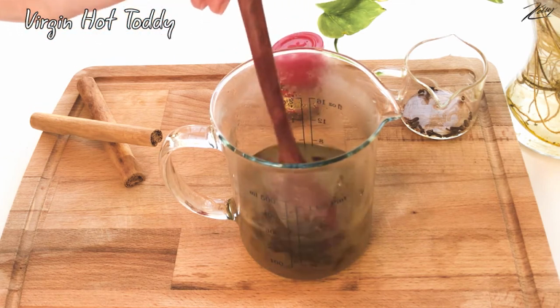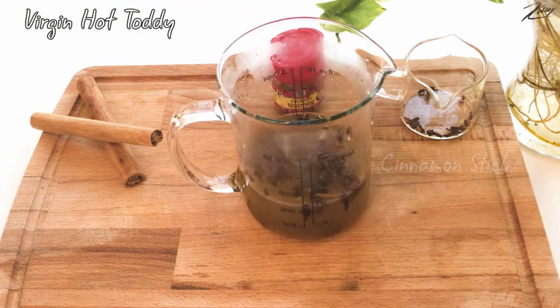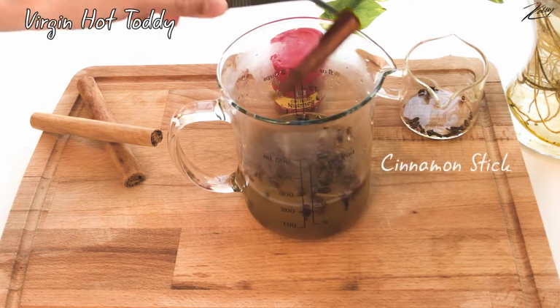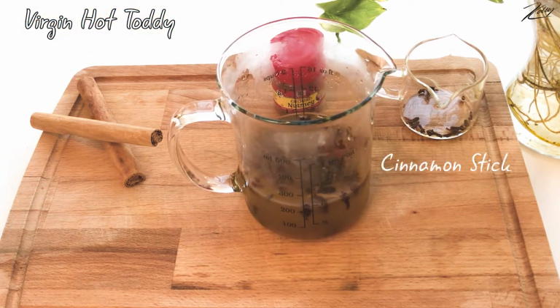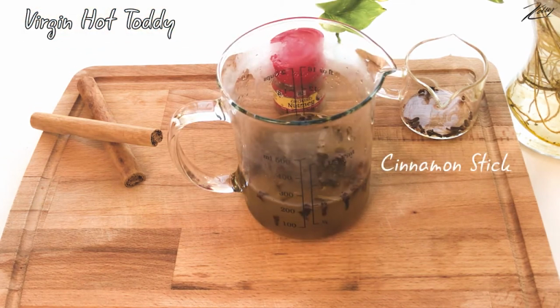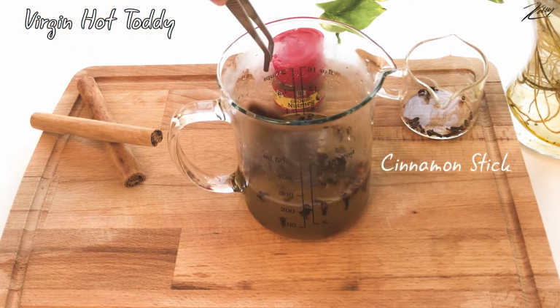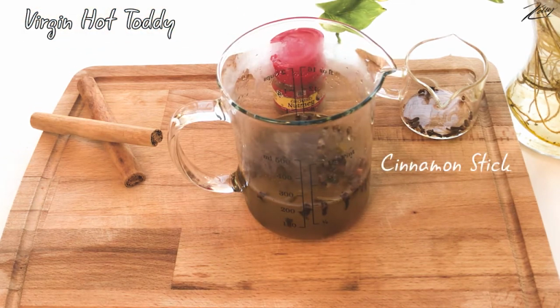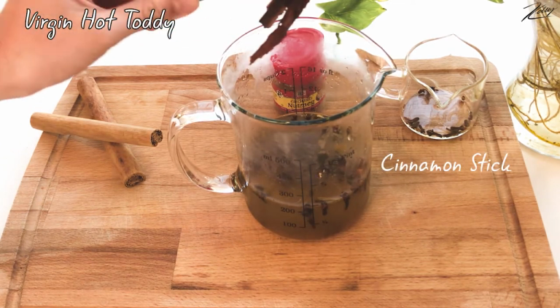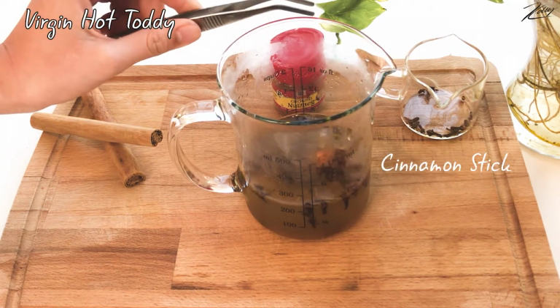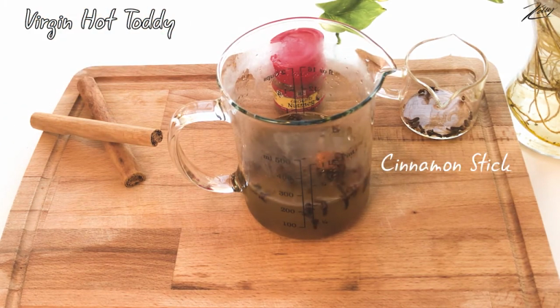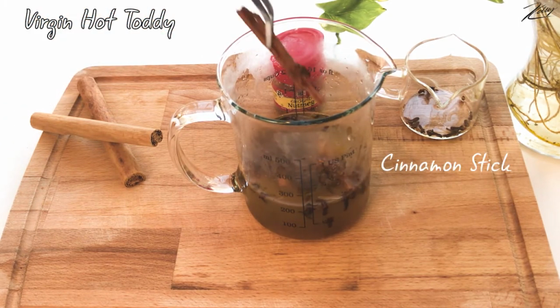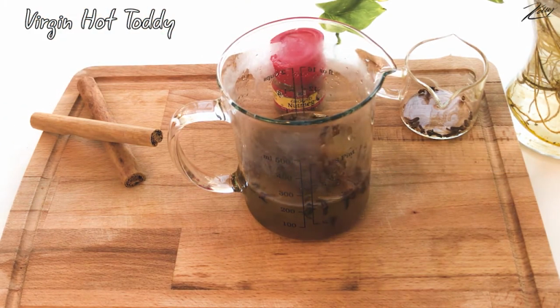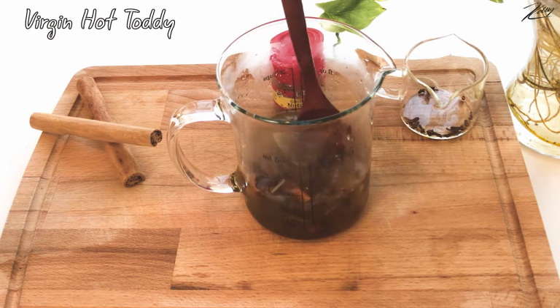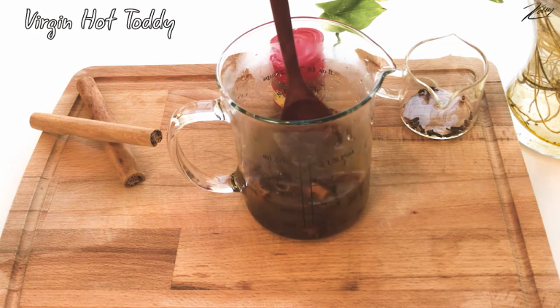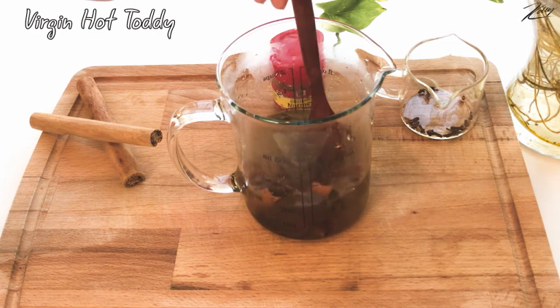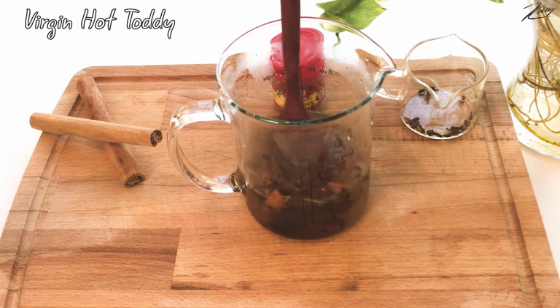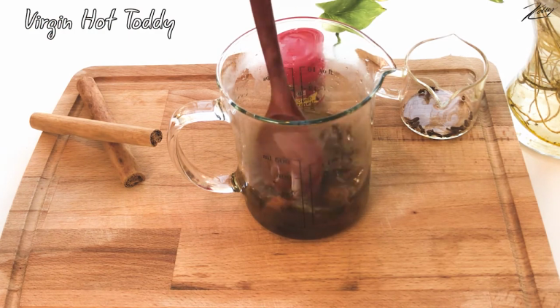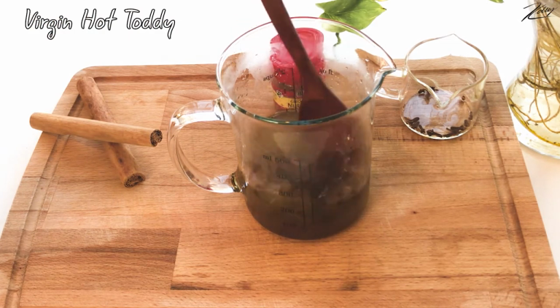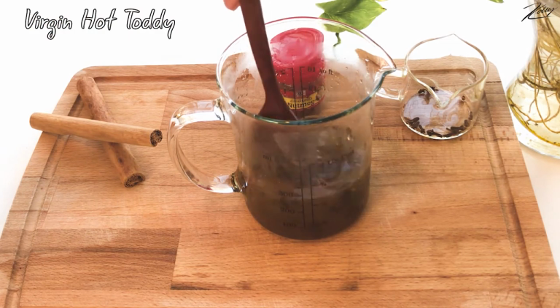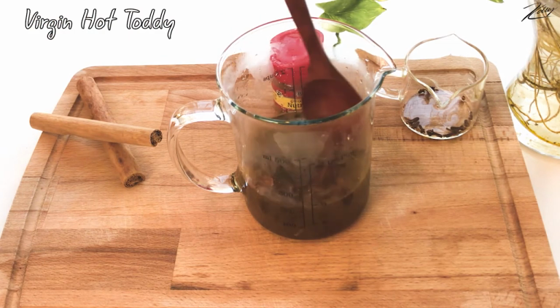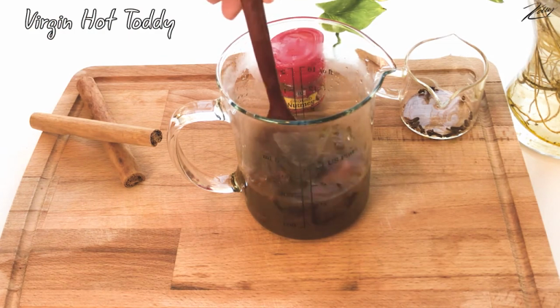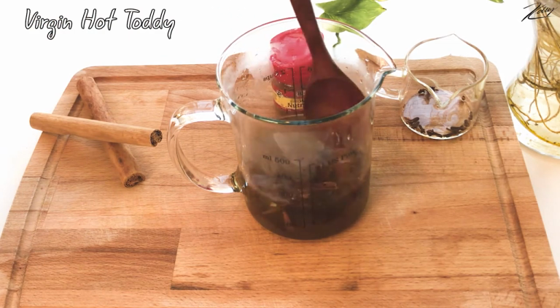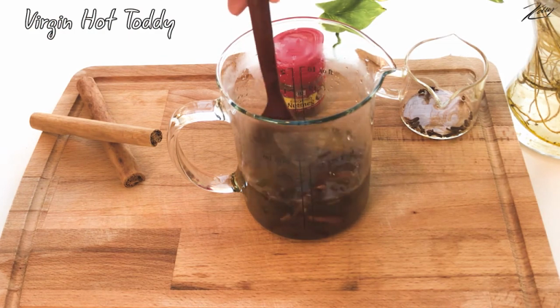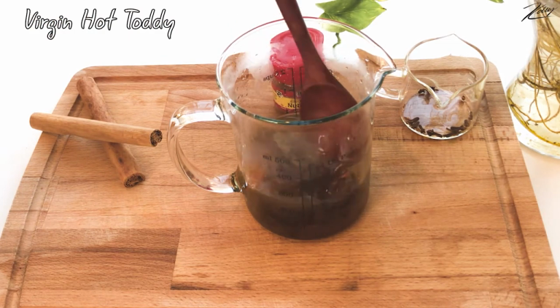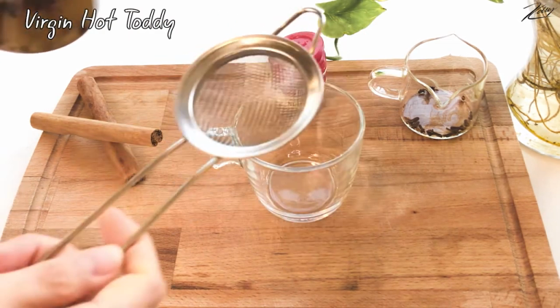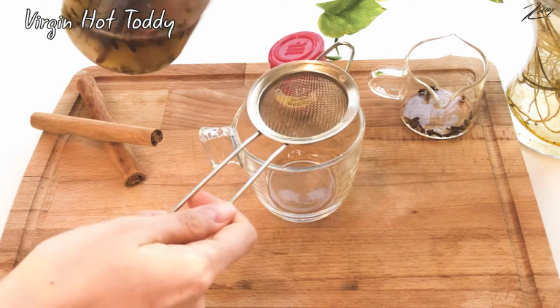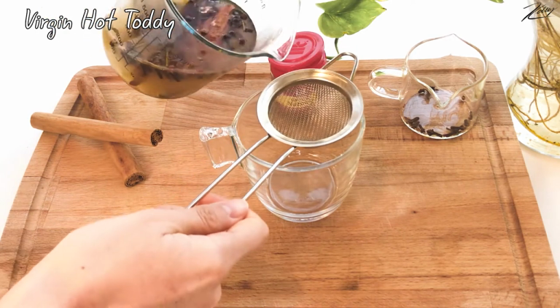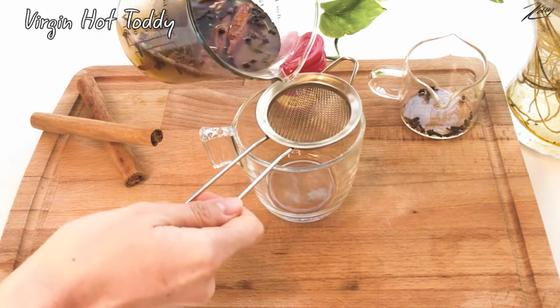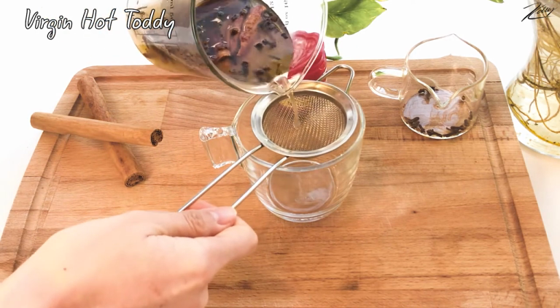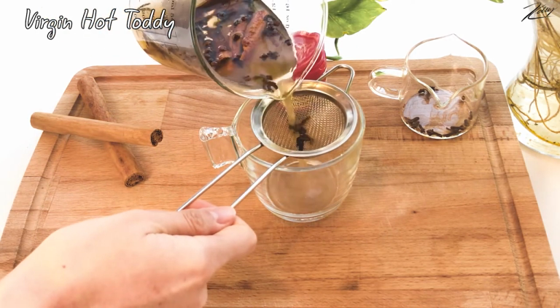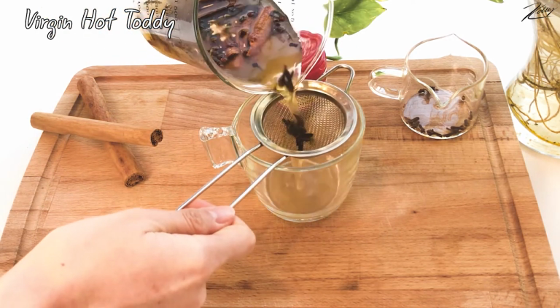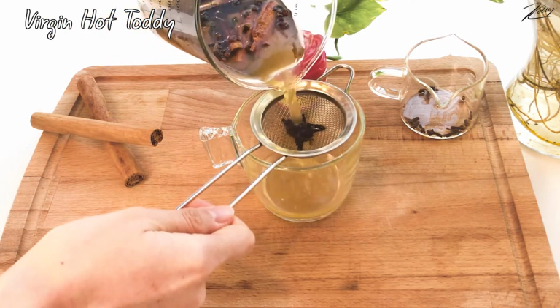Next, putting the cinnamon stick into a beaker and mixing it well. Then using a strainer while pouring the drink into the mug.